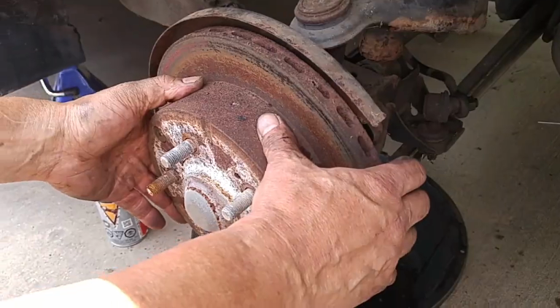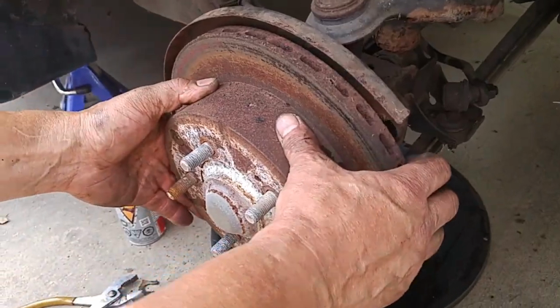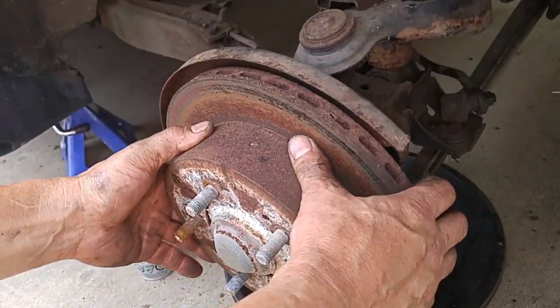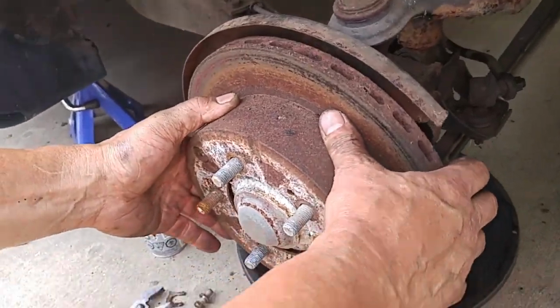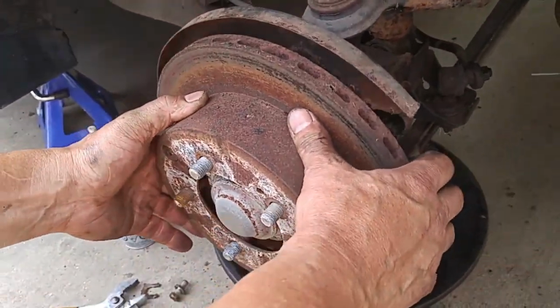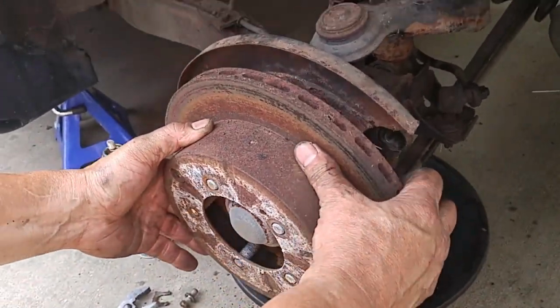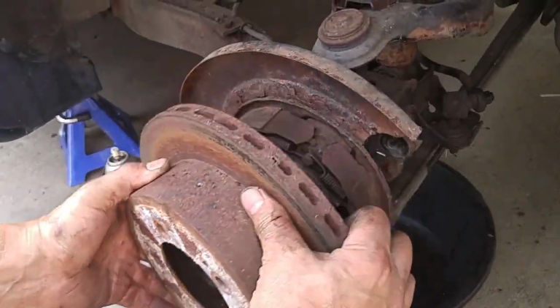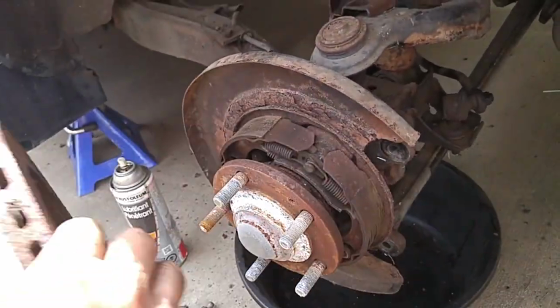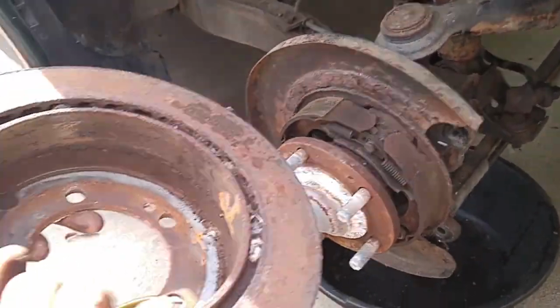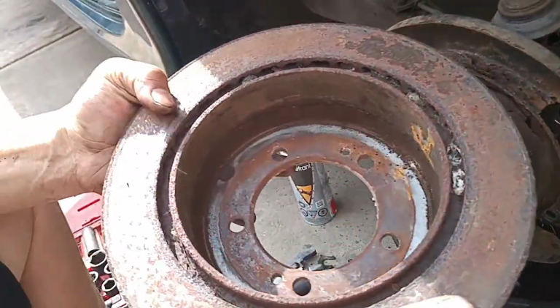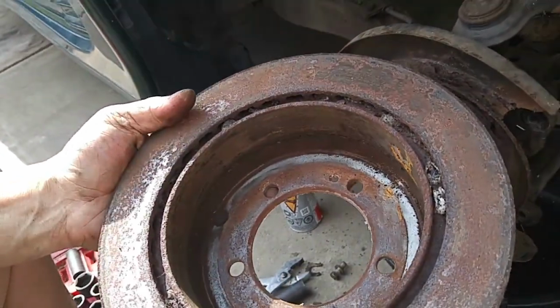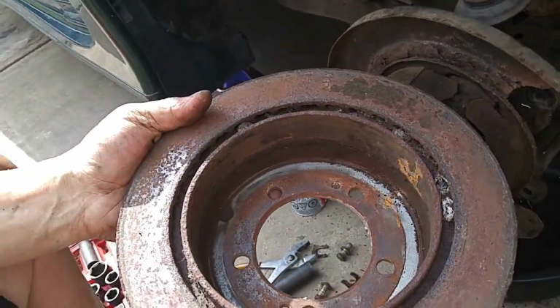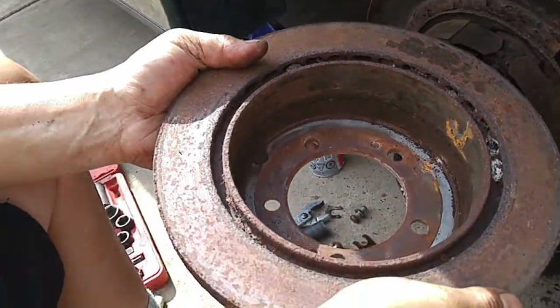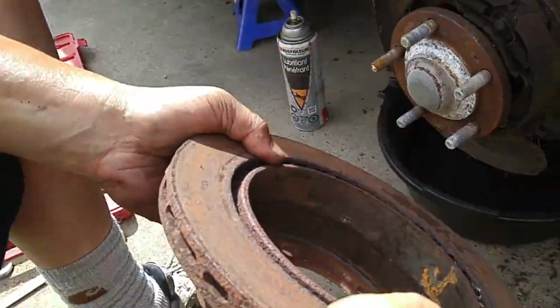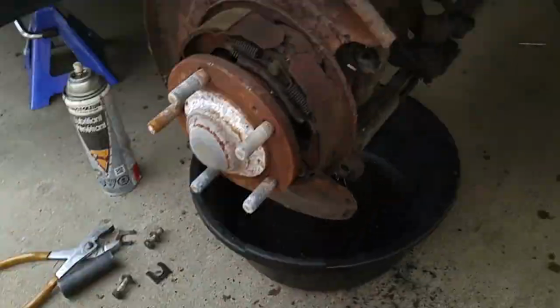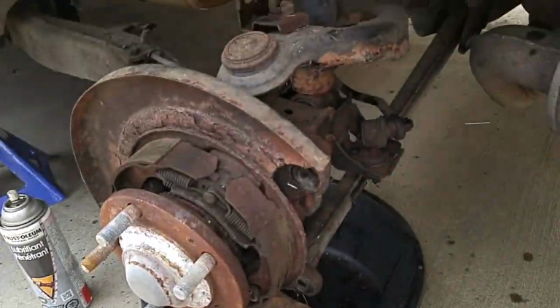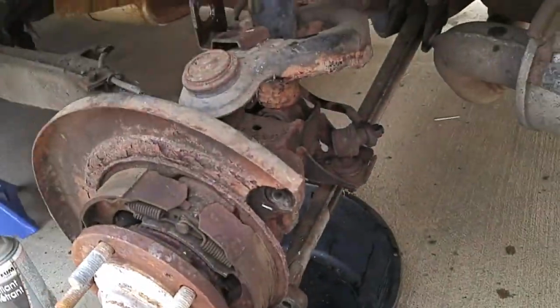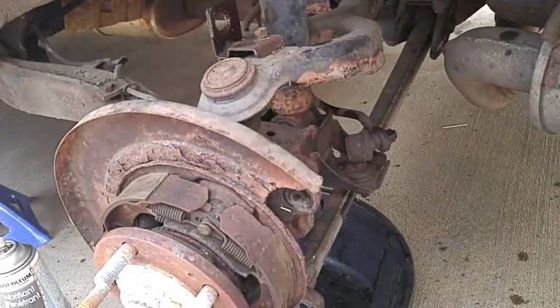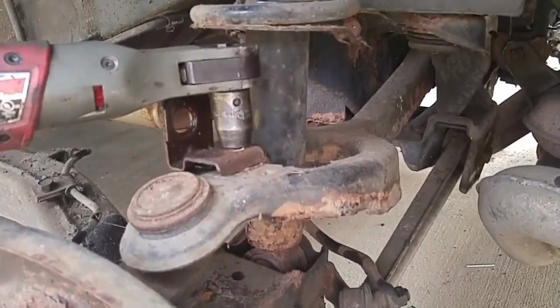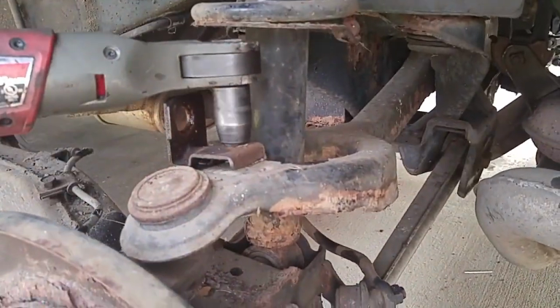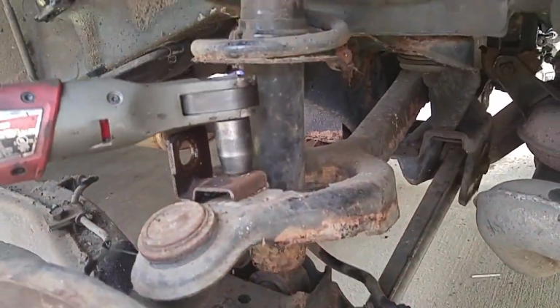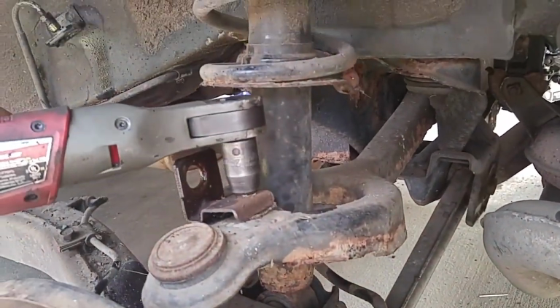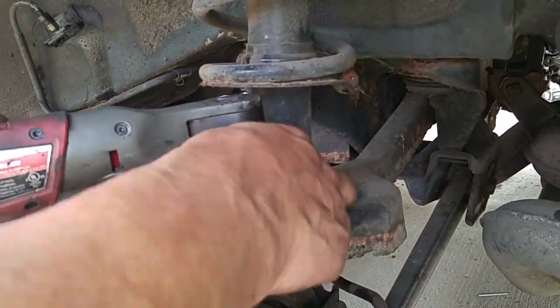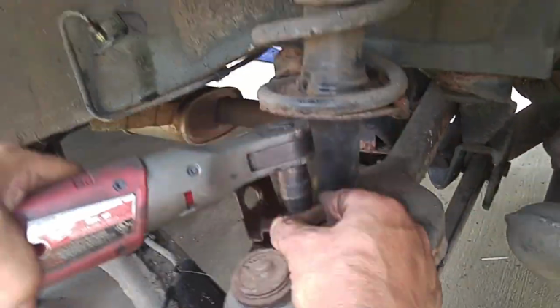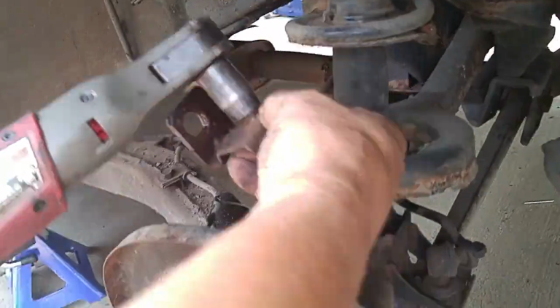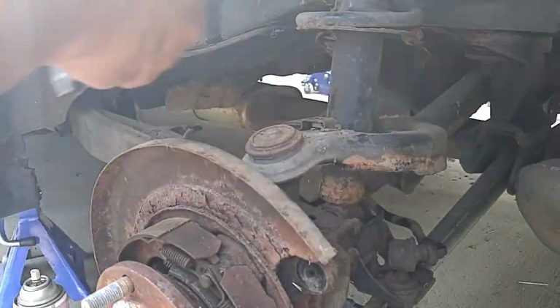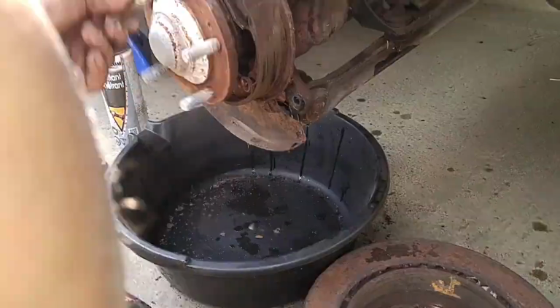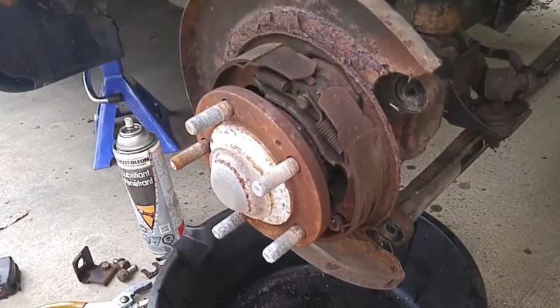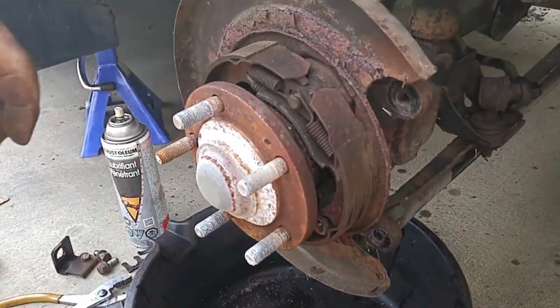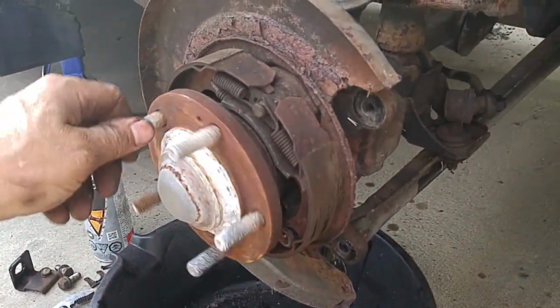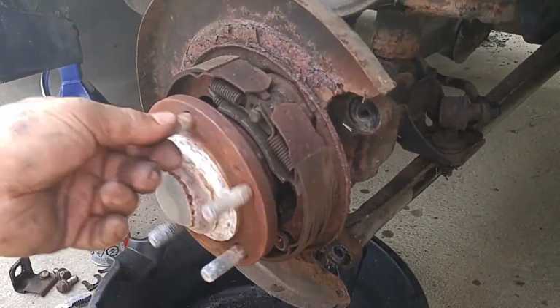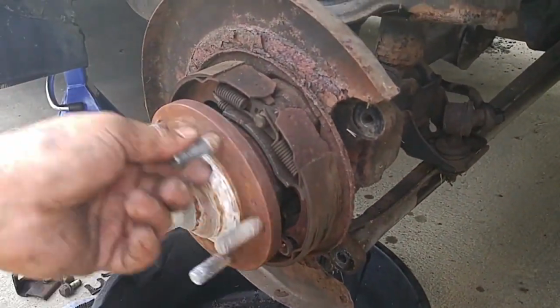The rusty rotor was pulled off the wheel hub, exposing the parking brake drums and rusty brake backing plate. While we were there, we checked the wheel bearing for any tell-tale signs of wear. Fortunately, they were okay.